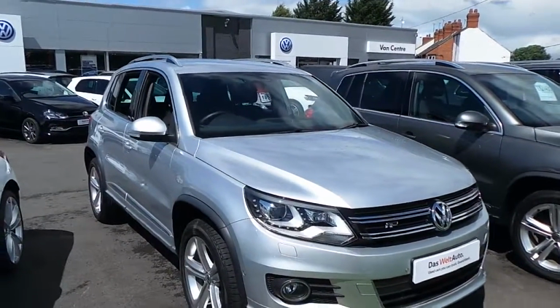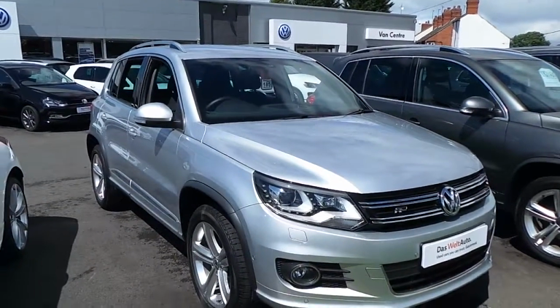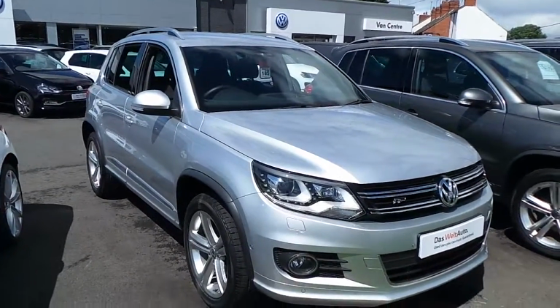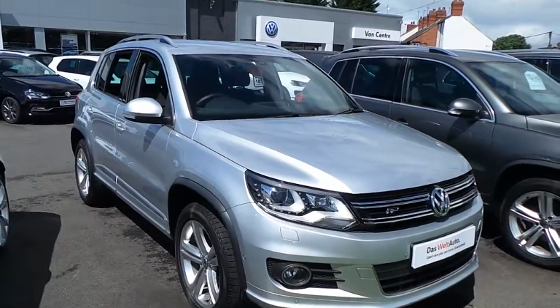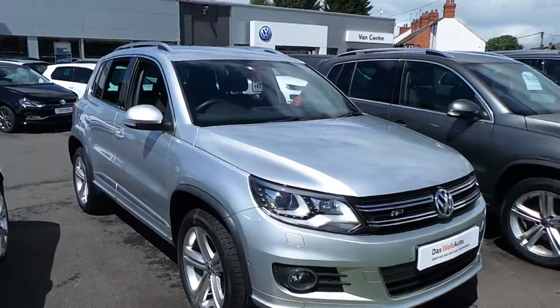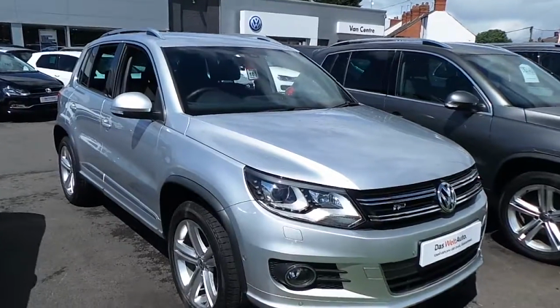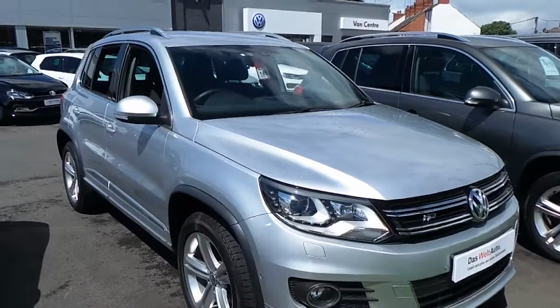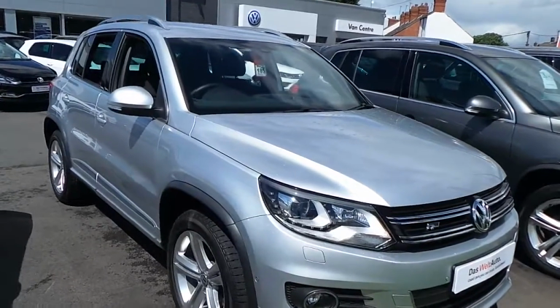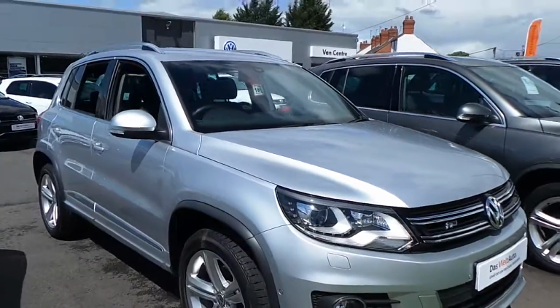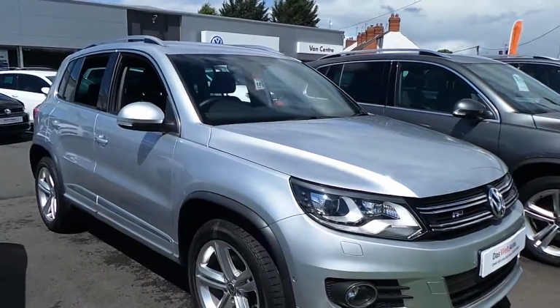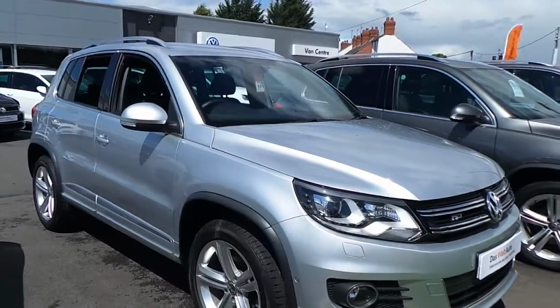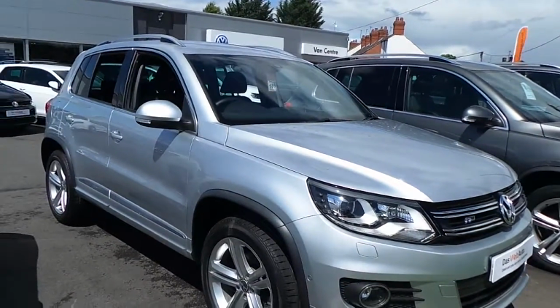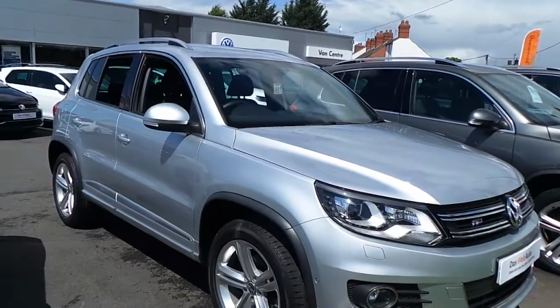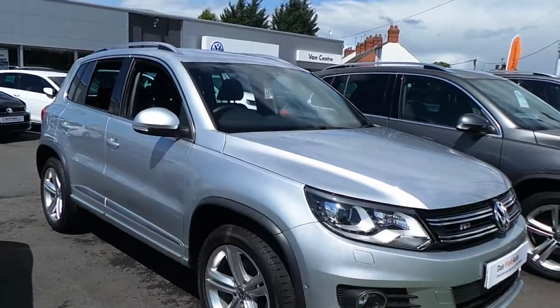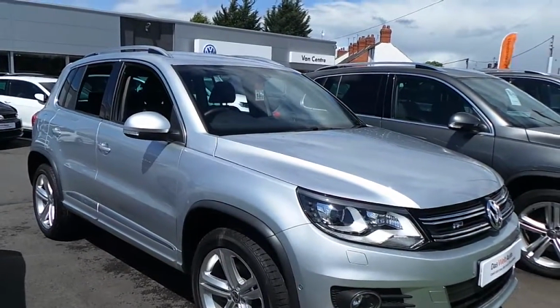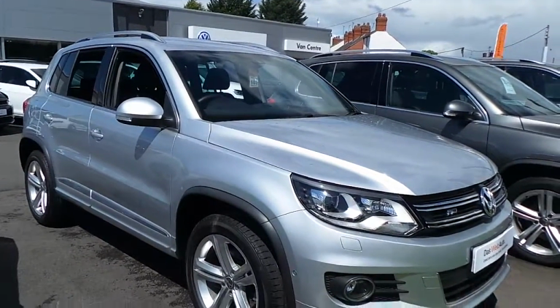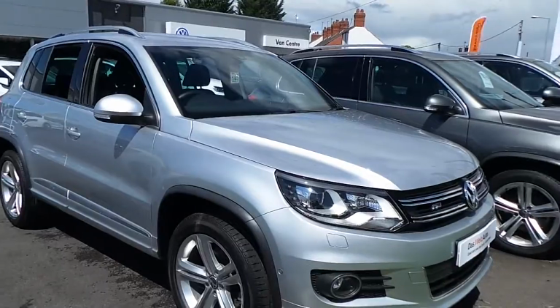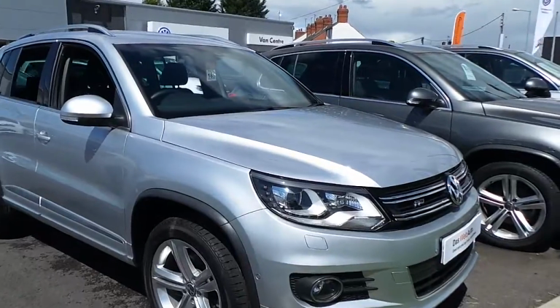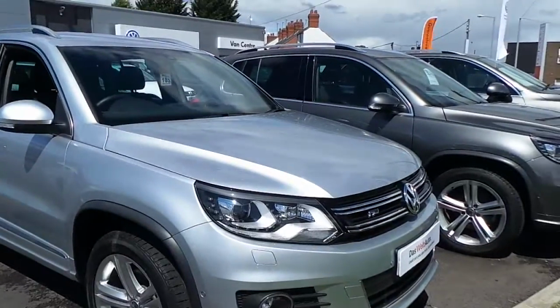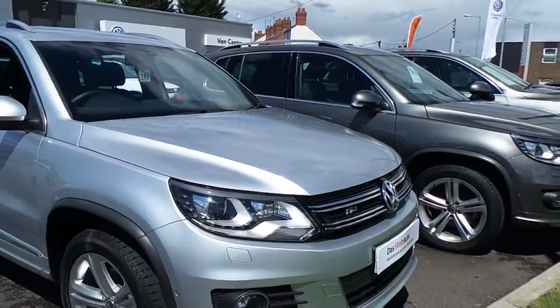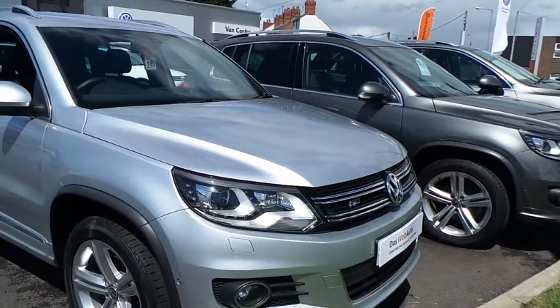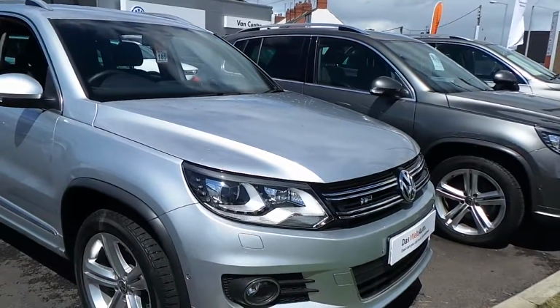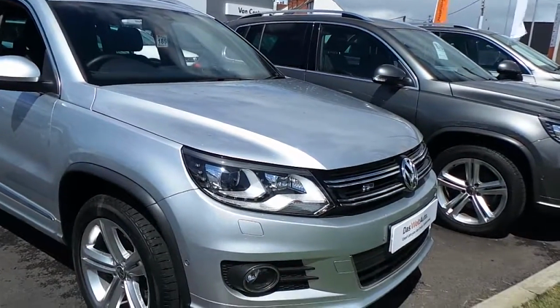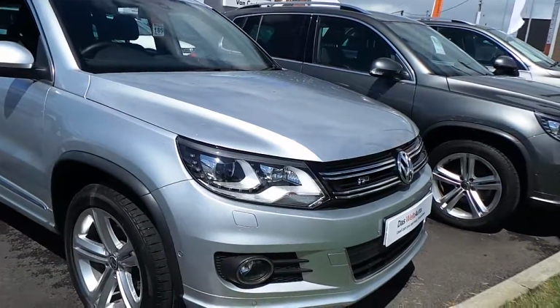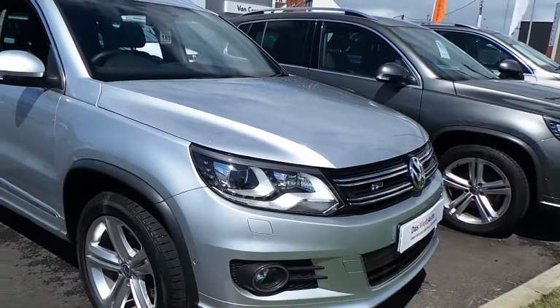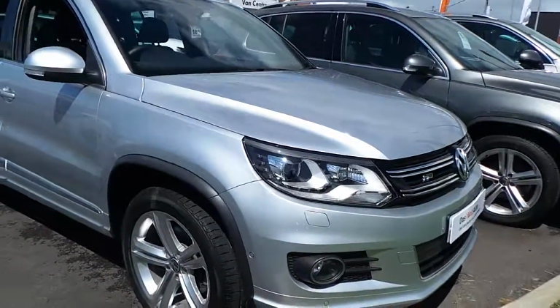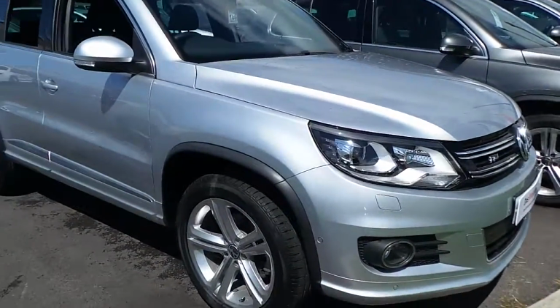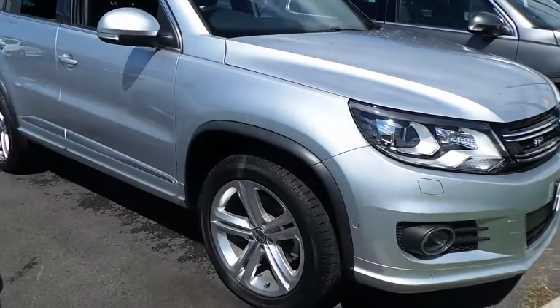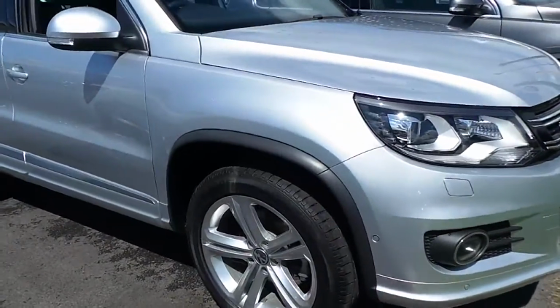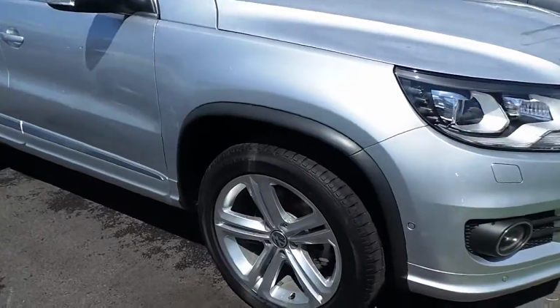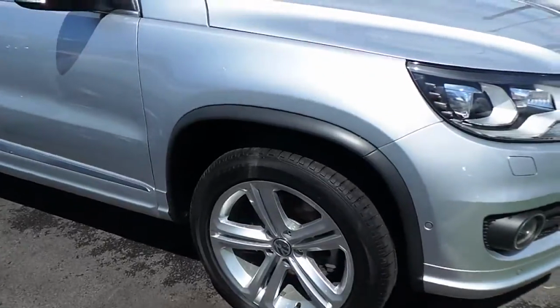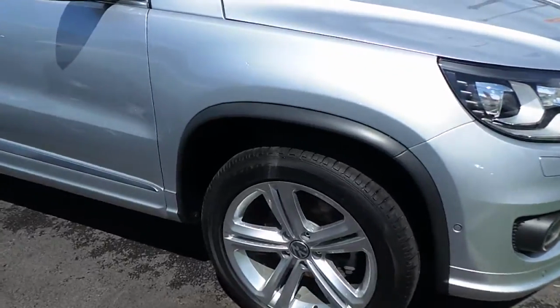This car is in excellent condition. It was registered in 2015, barely 12 months old. It comes with the standard LED daytime running lights with bison and headlights, and 18 inch alloys.